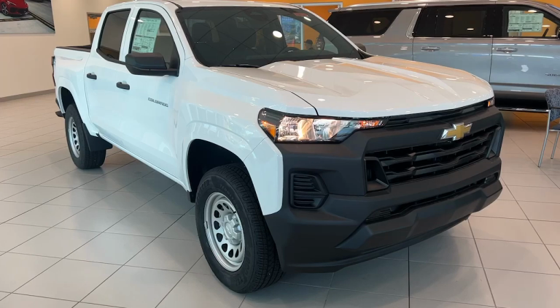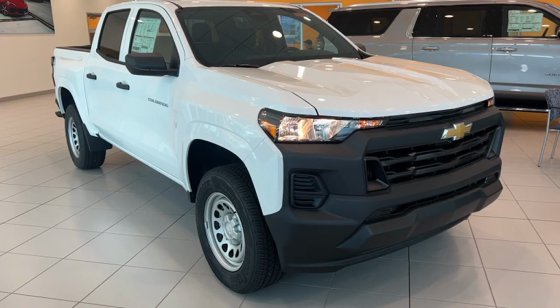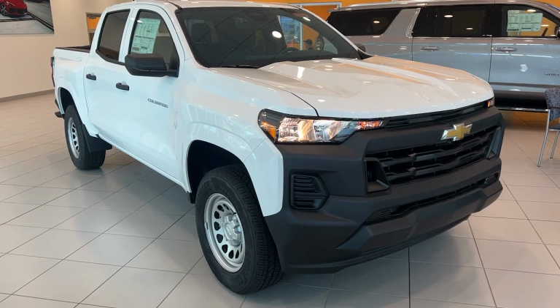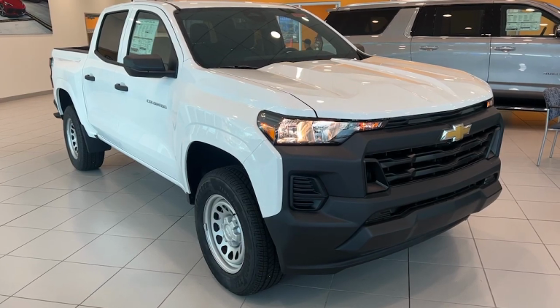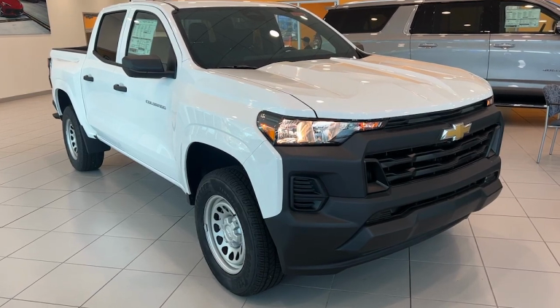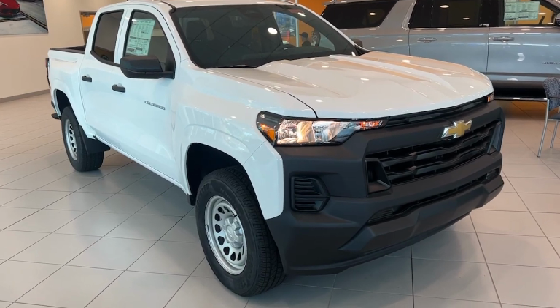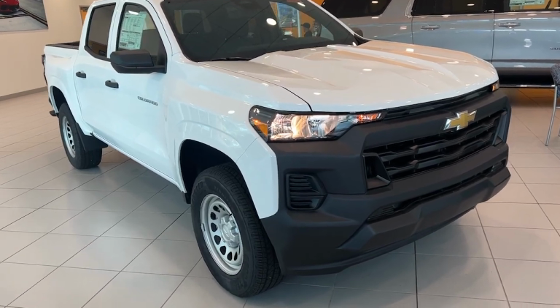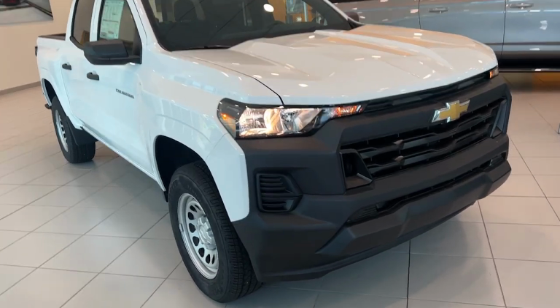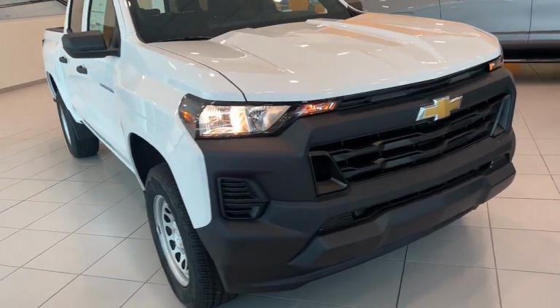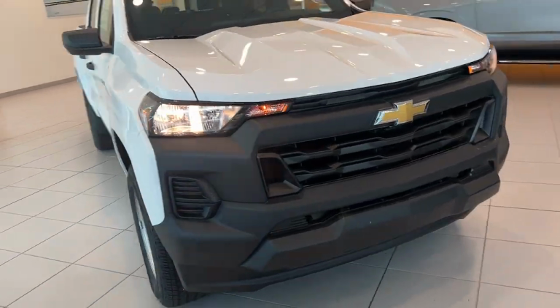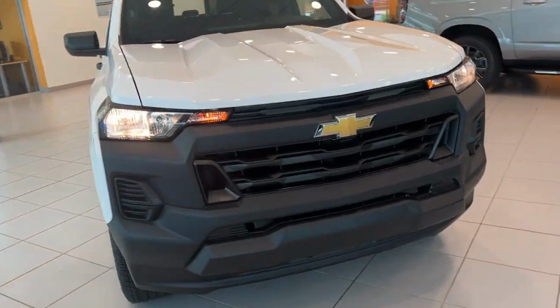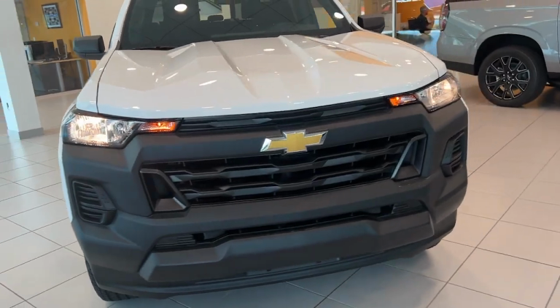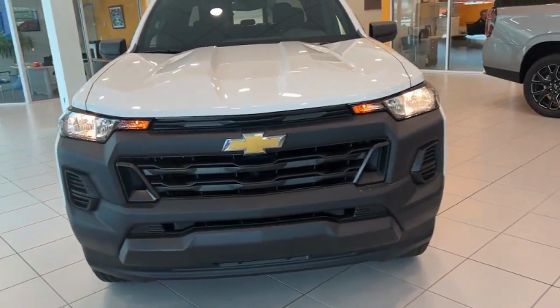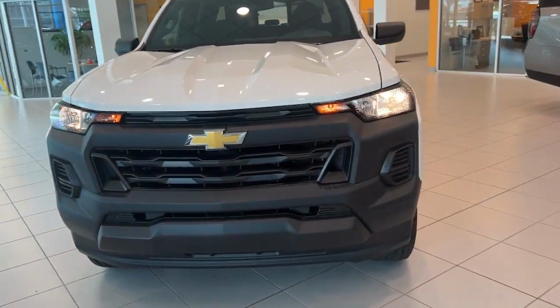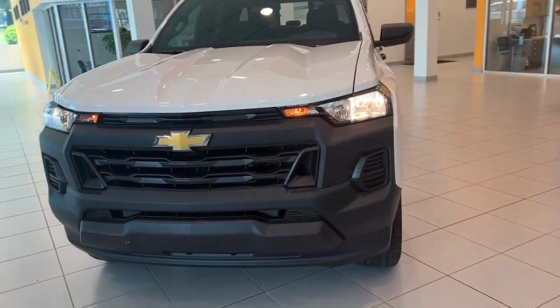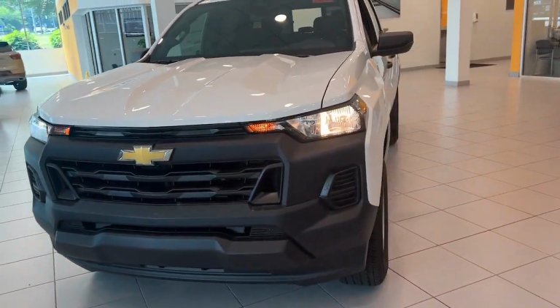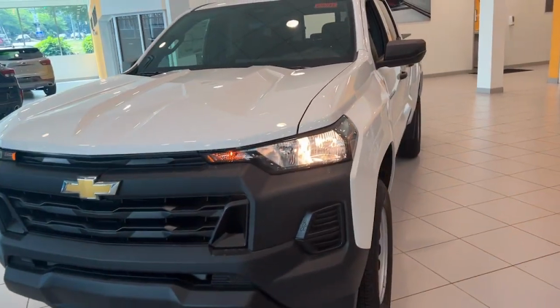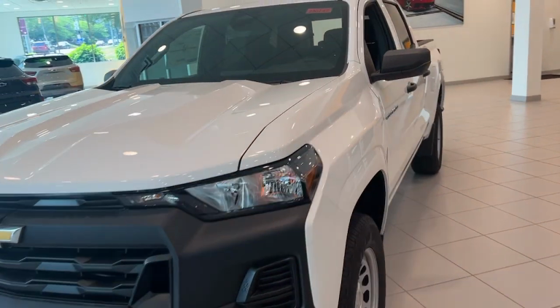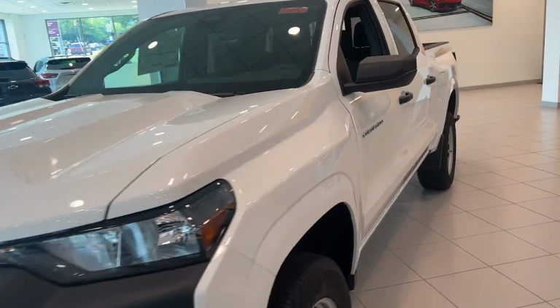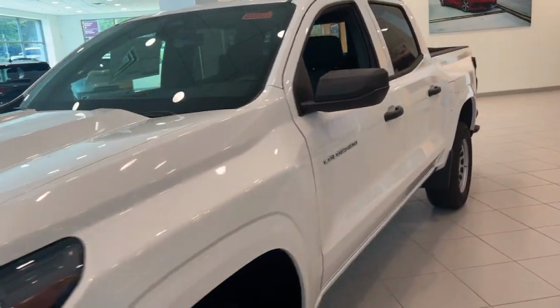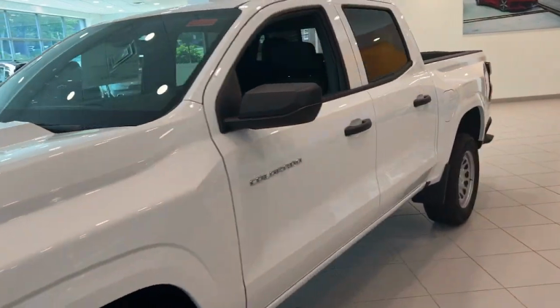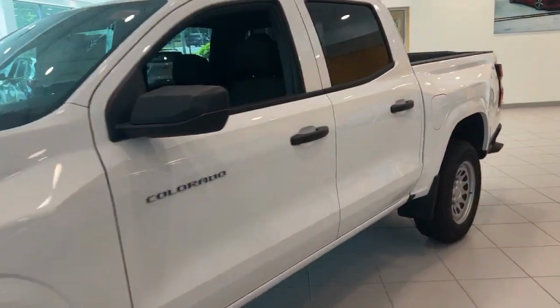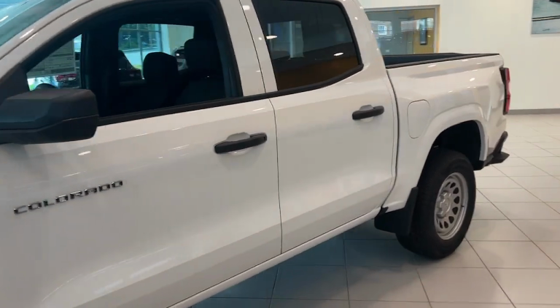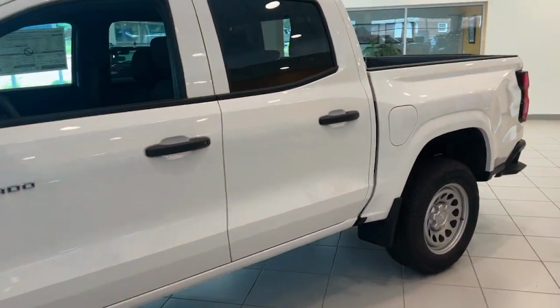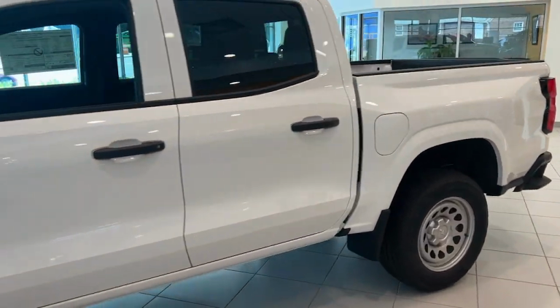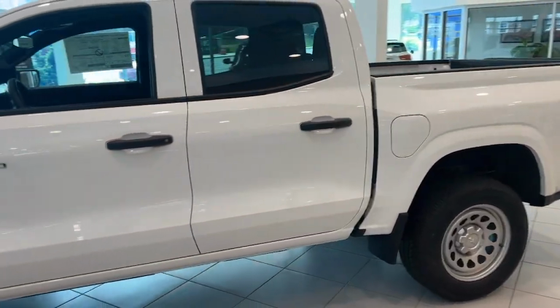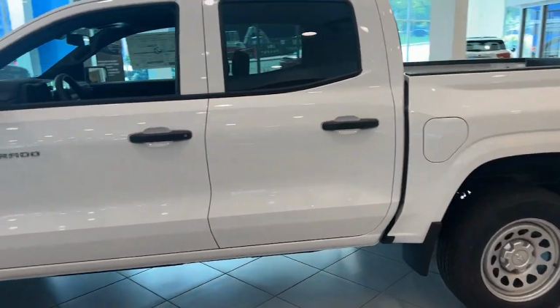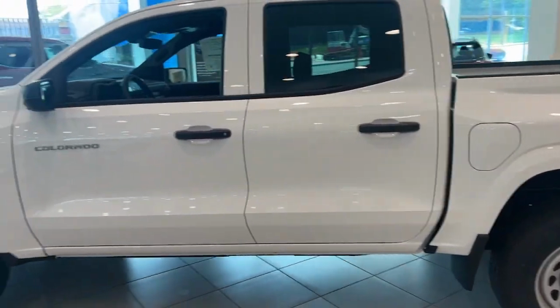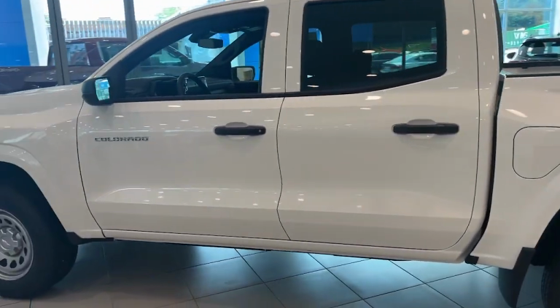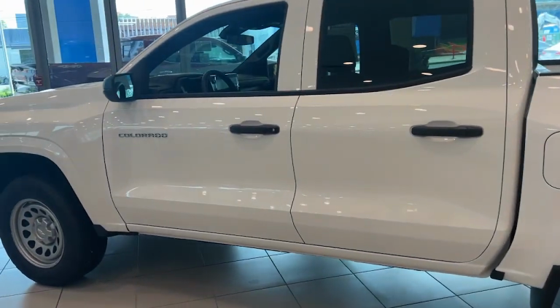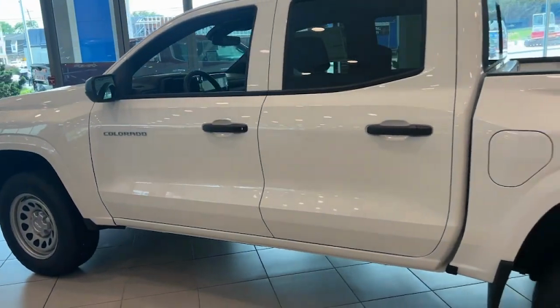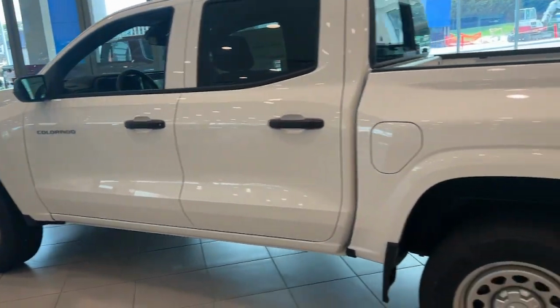Here is a wonderful 2023 Chevrolet Colorado. The Colorado packs fuel efficiency, creature comforts and can-do capabilities into a mid-sized pickup that's fun and easy to drive, whether you're in the city or on the worksite.